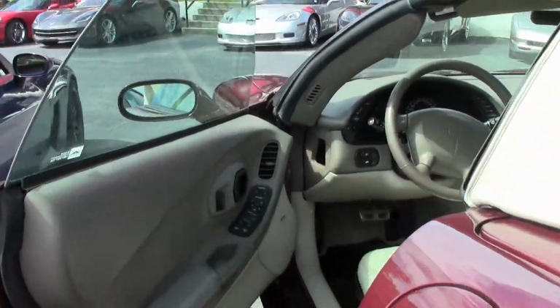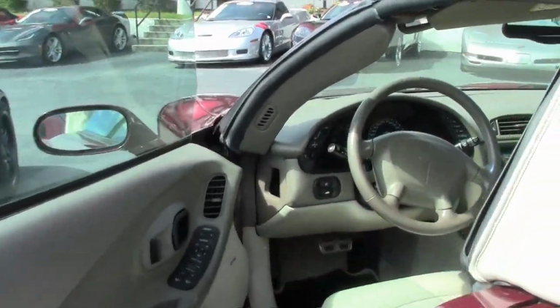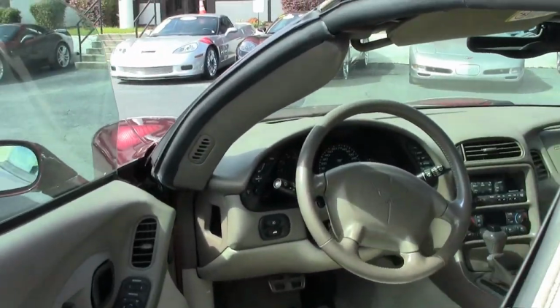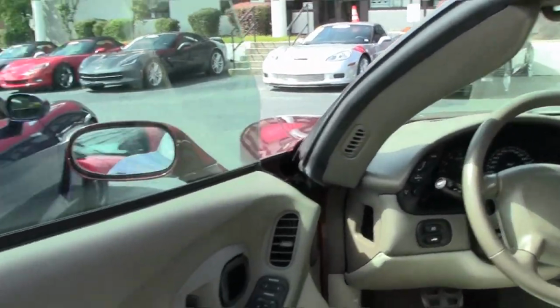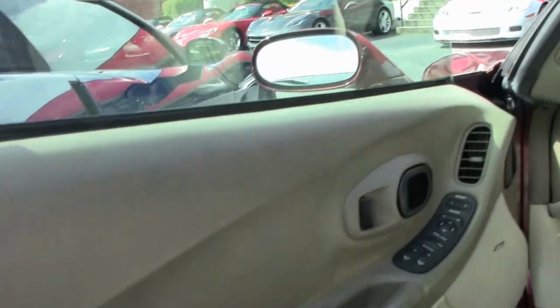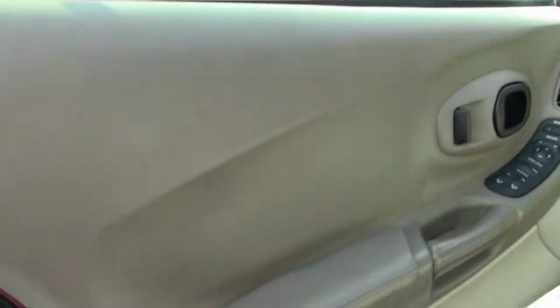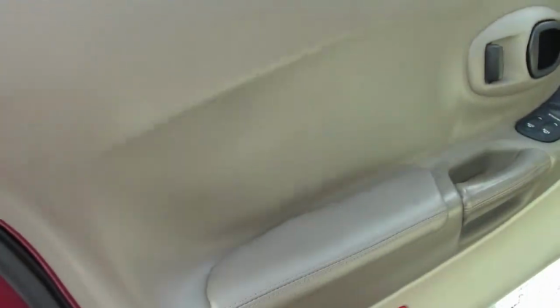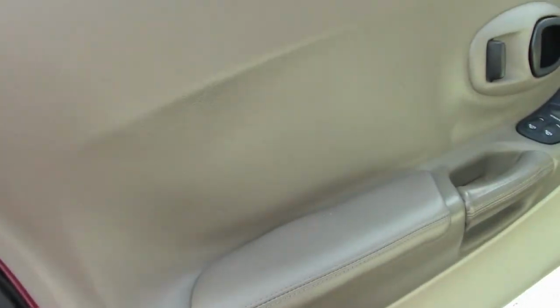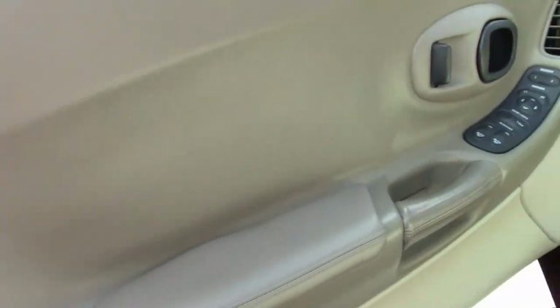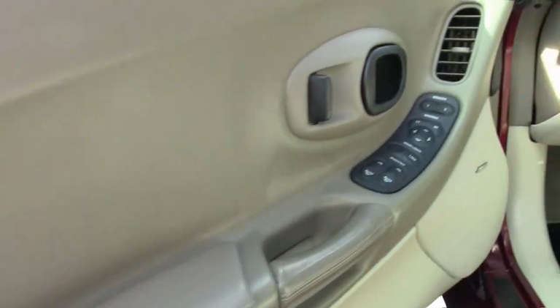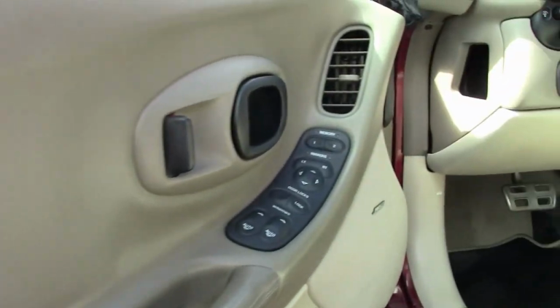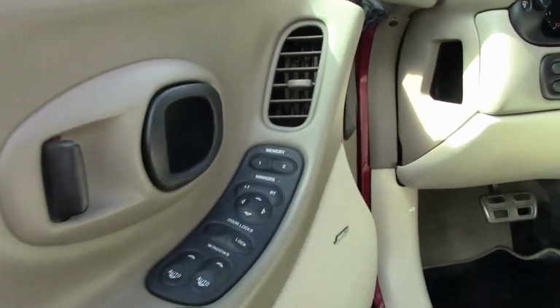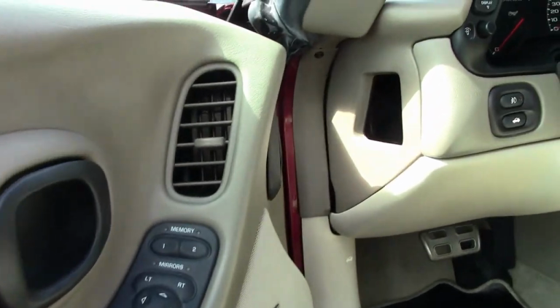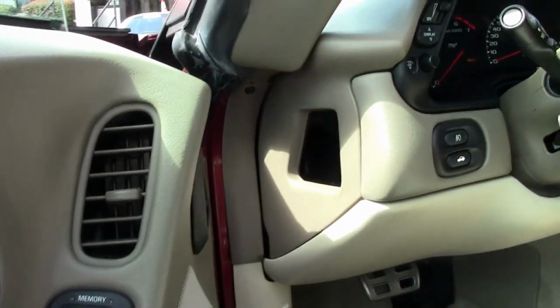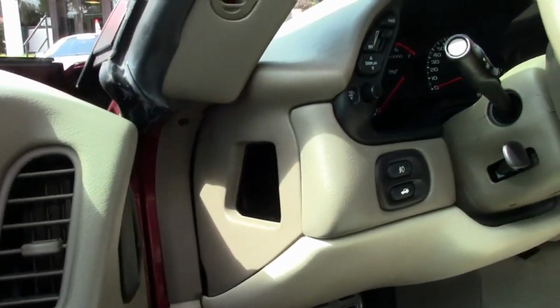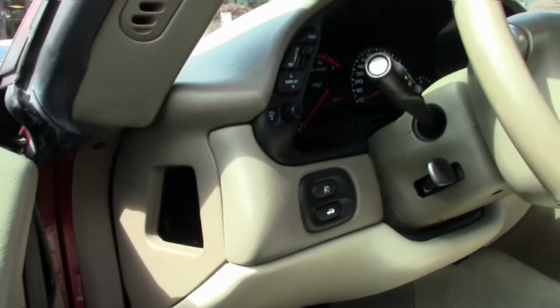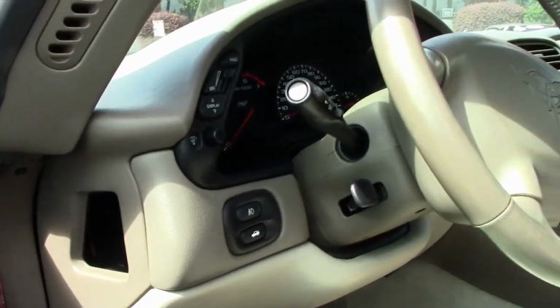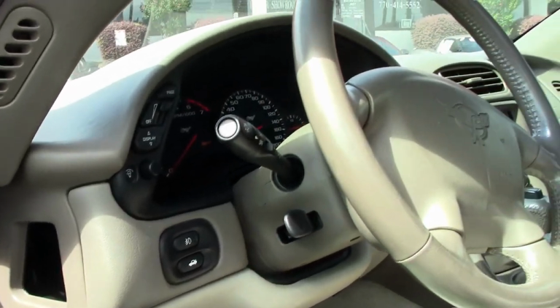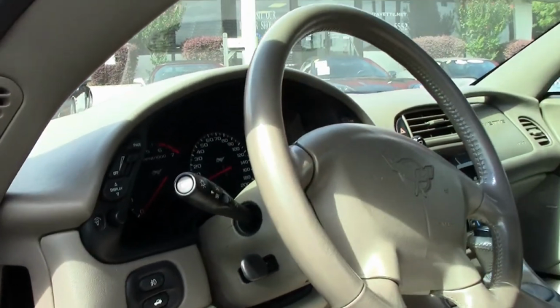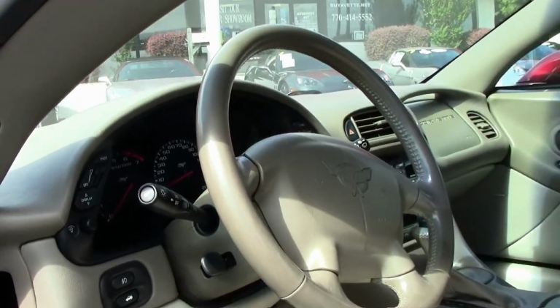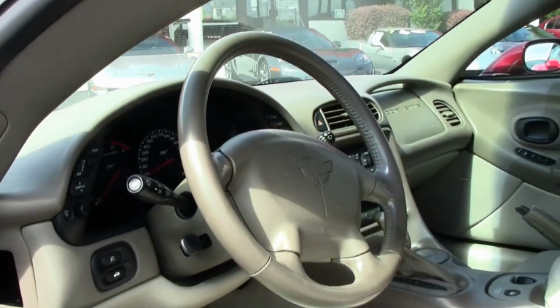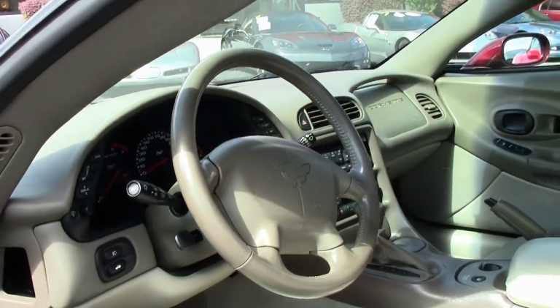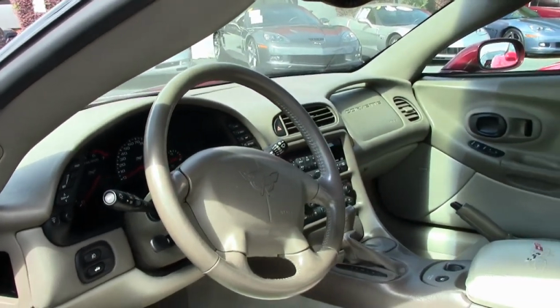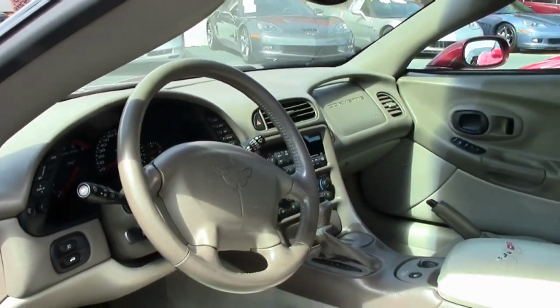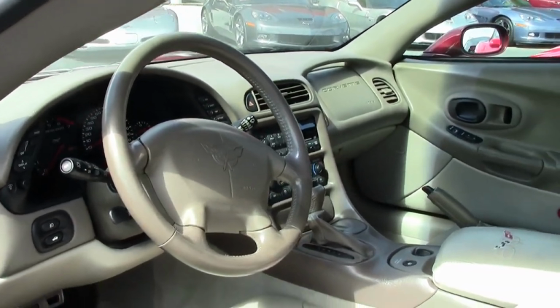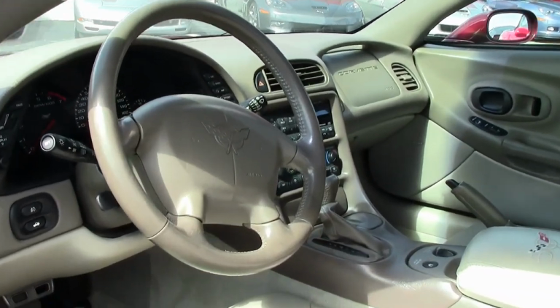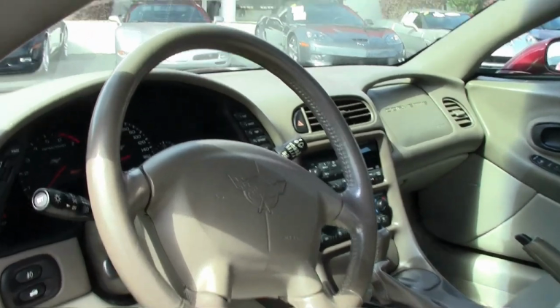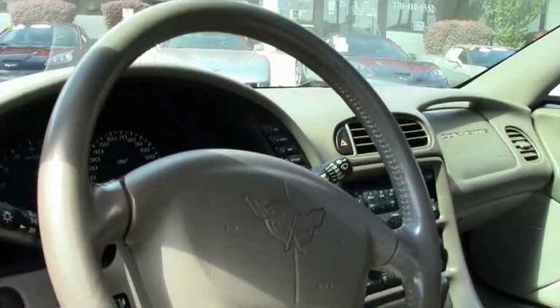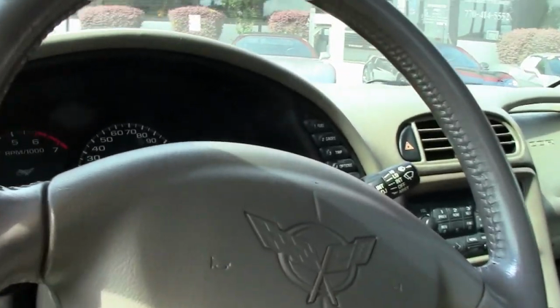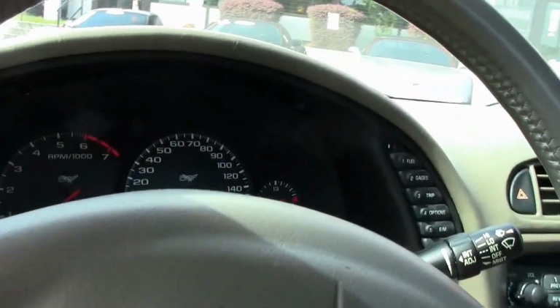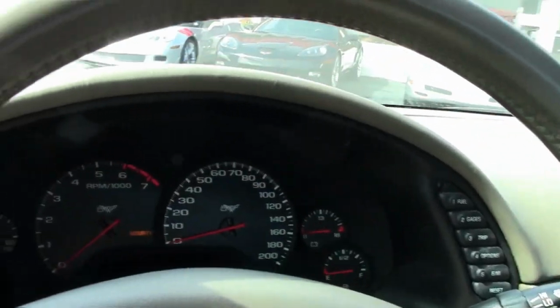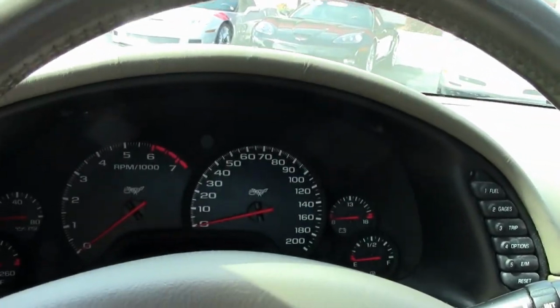Again, with only 32,000 miles, this is an absolutely beautiful car, and these cars are getting harder and harder to find. 2003 was of course the Corvette's 50th anniversary, and emblems and markings detail that fact.